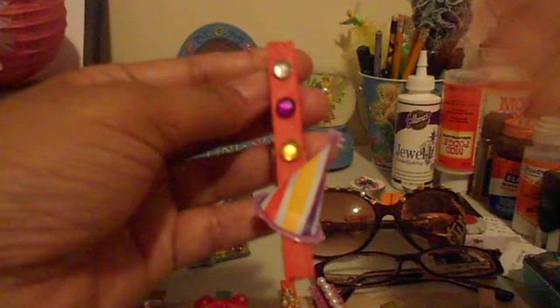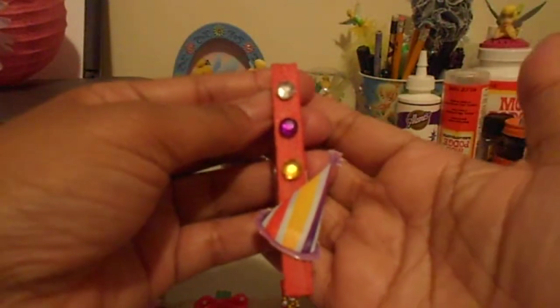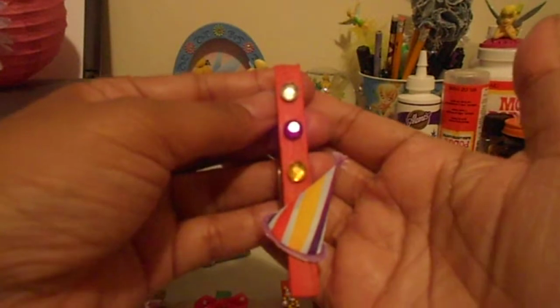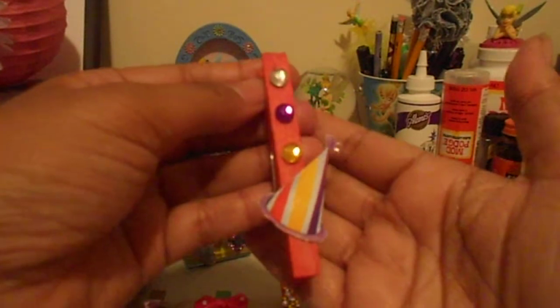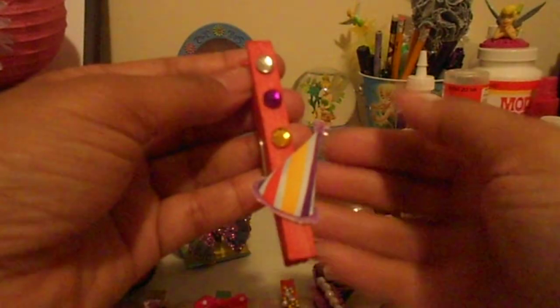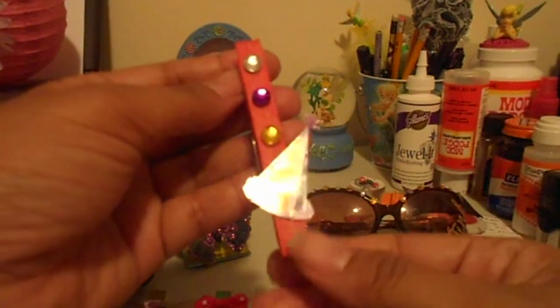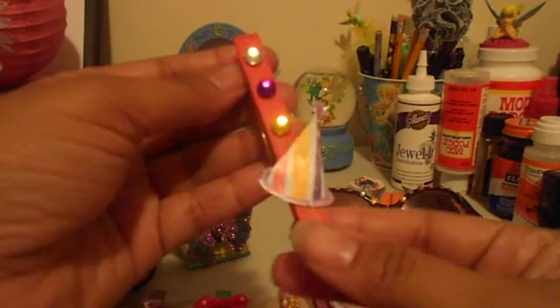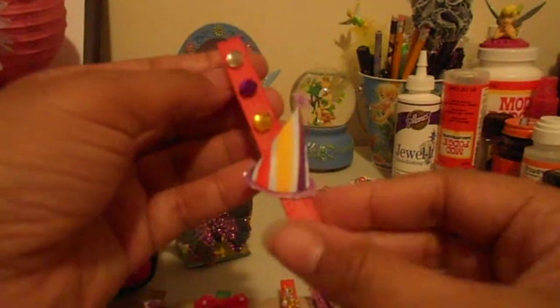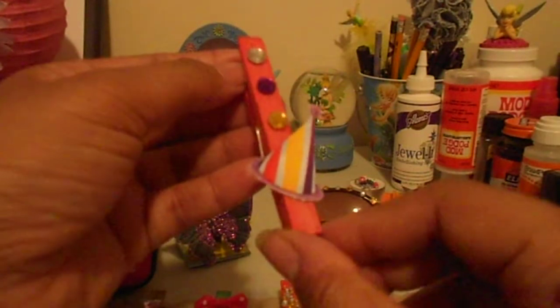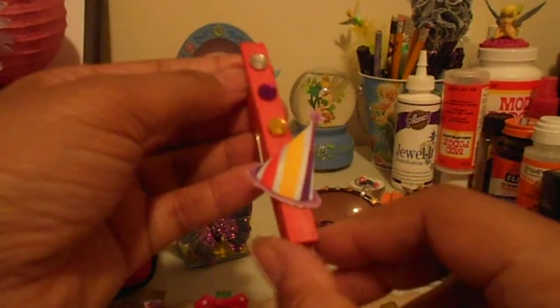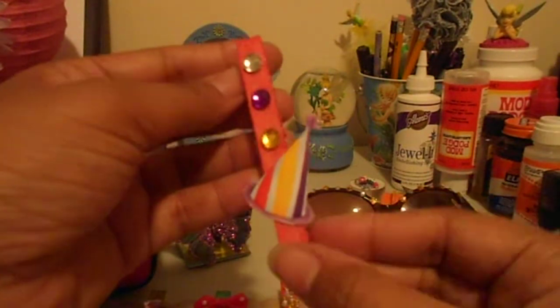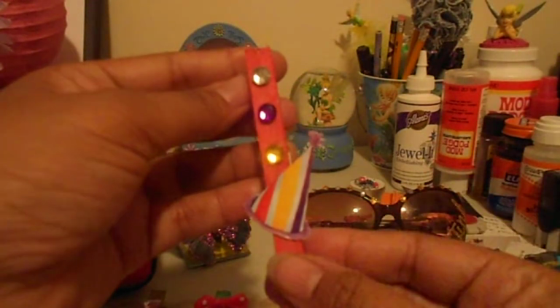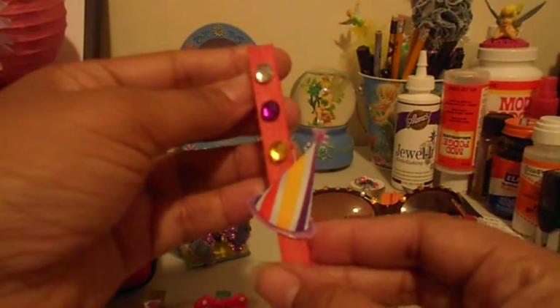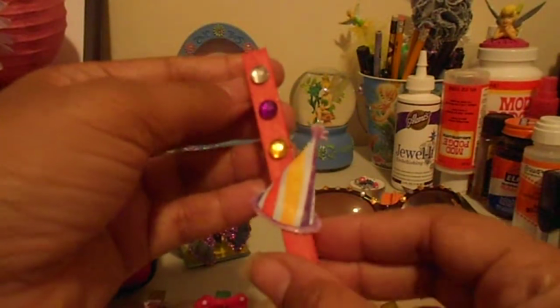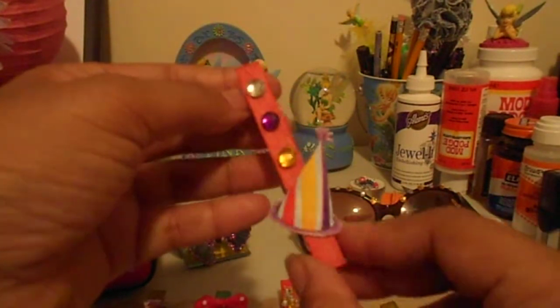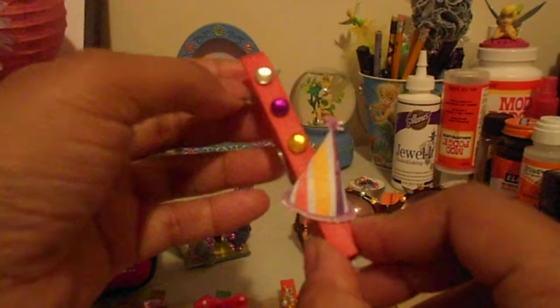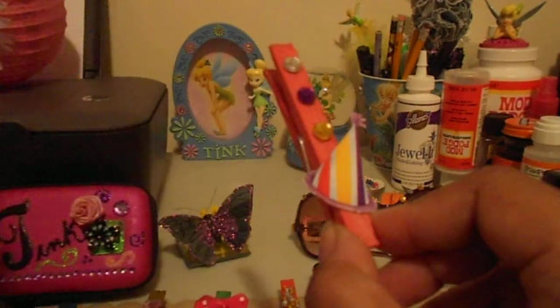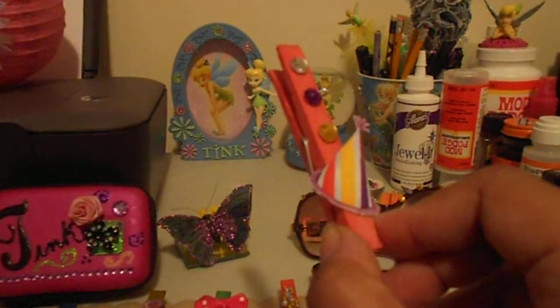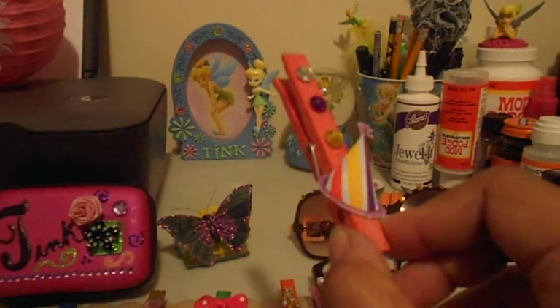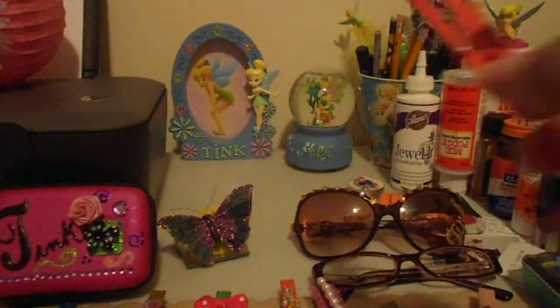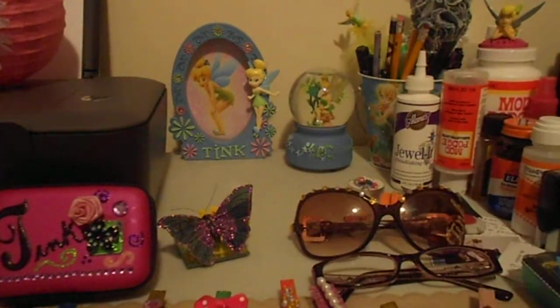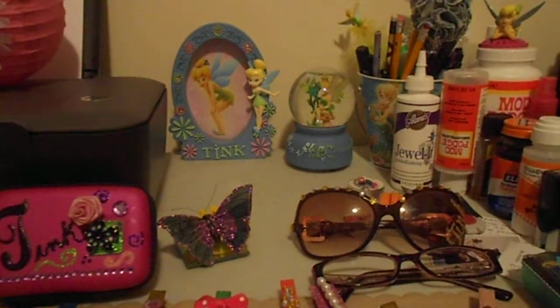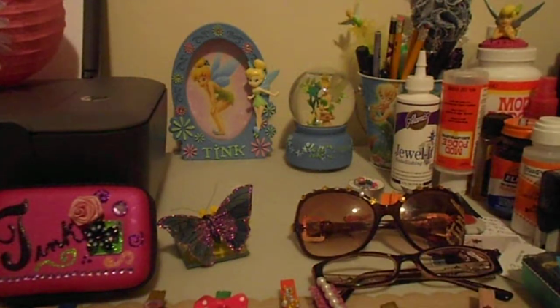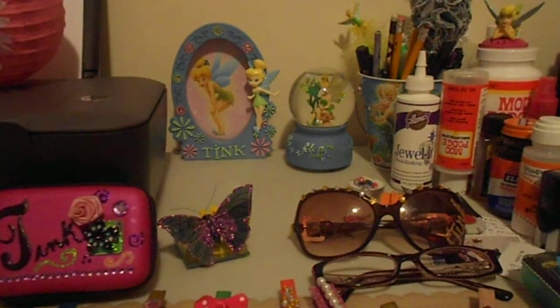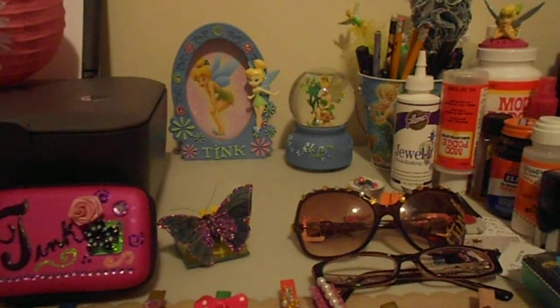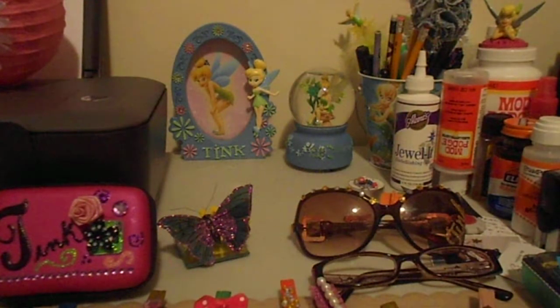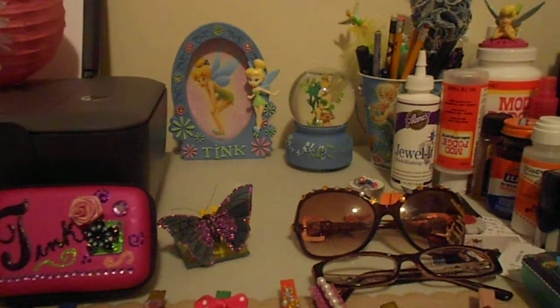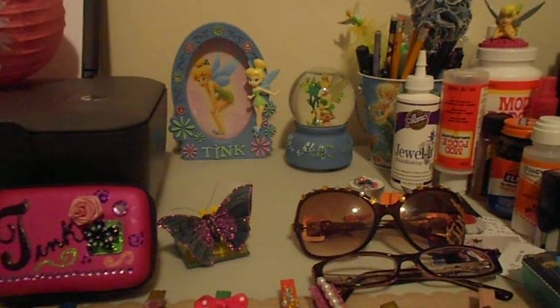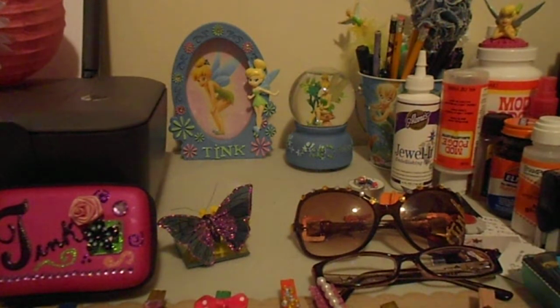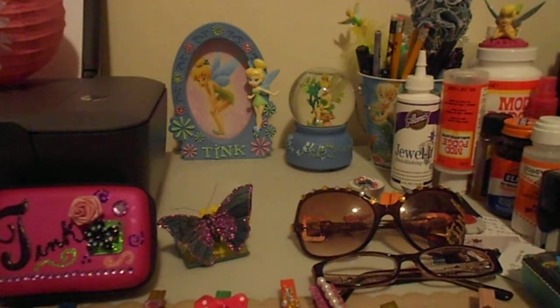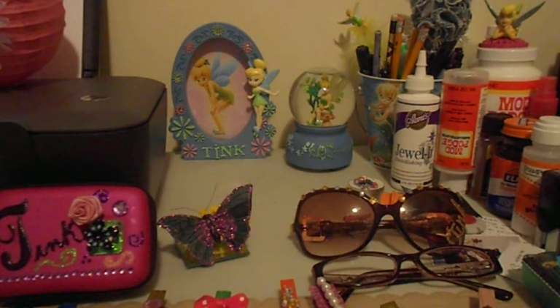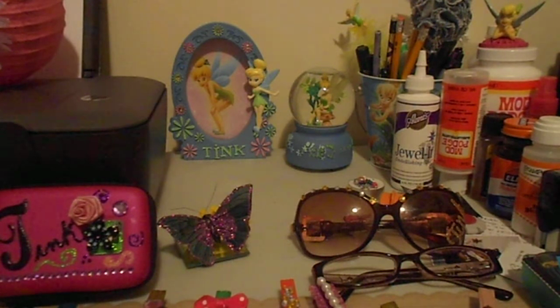That's pretty much it for now. The next video I'll do will show the altered paper clips that I finished. Thanks for watching!